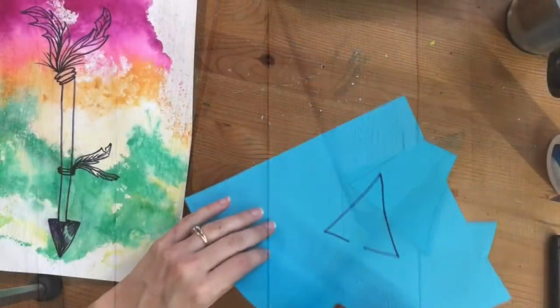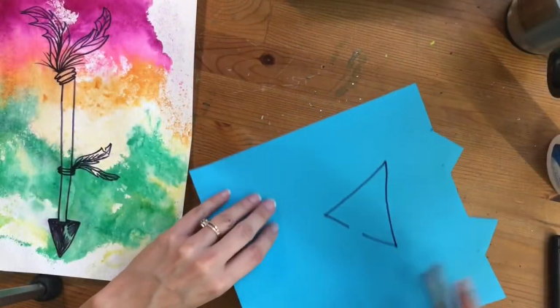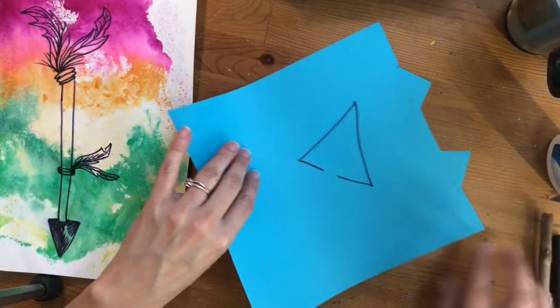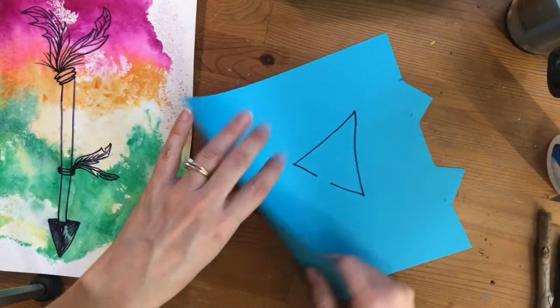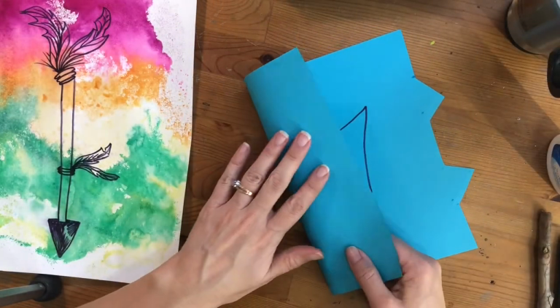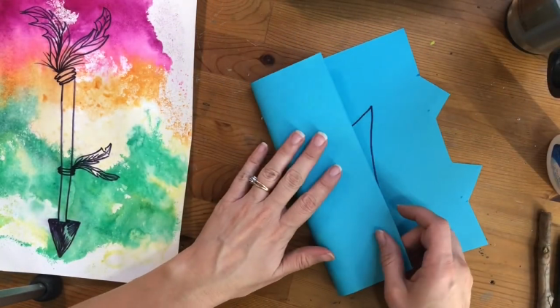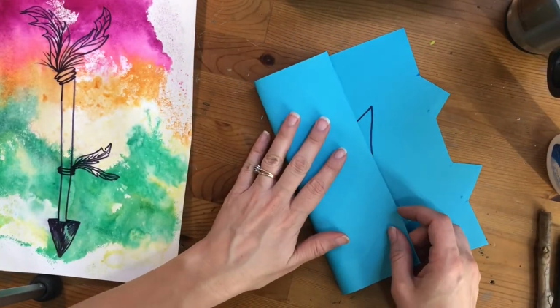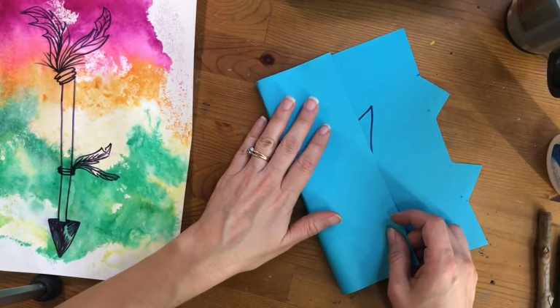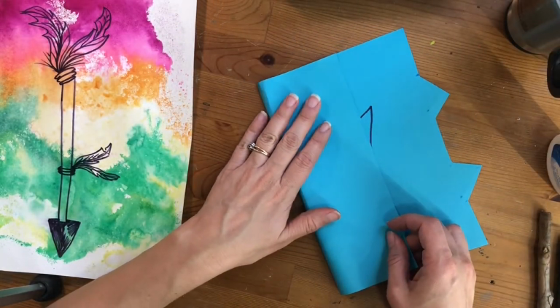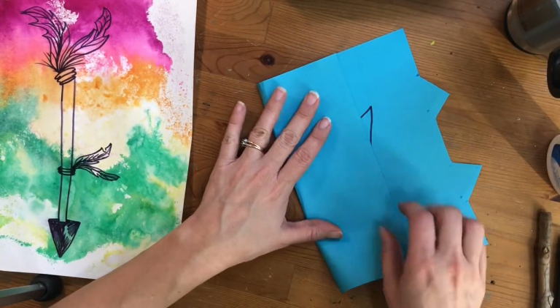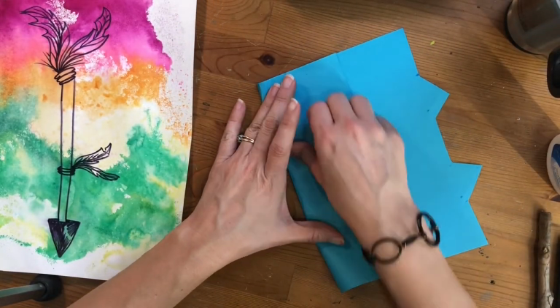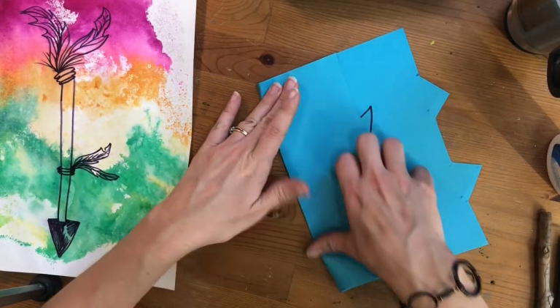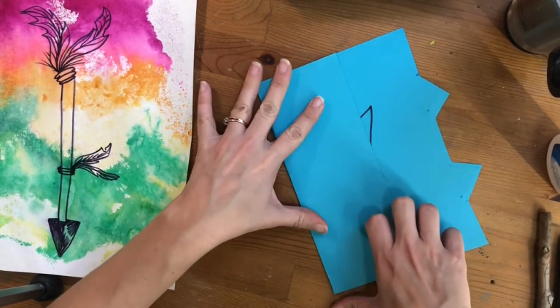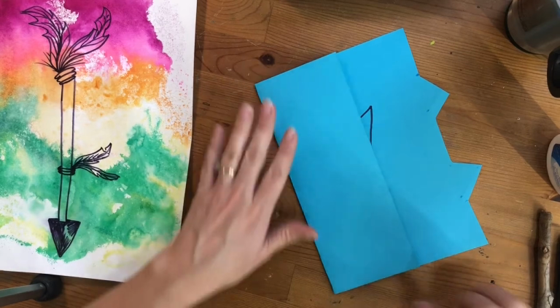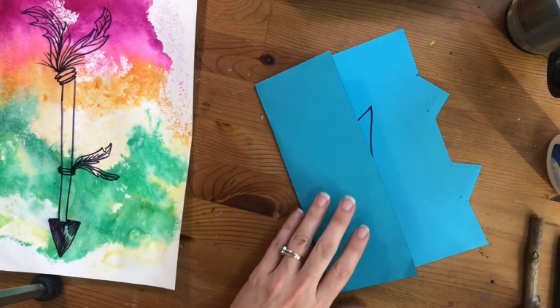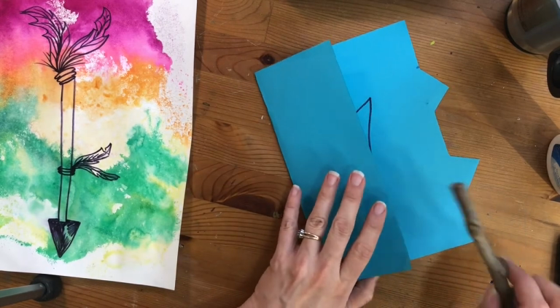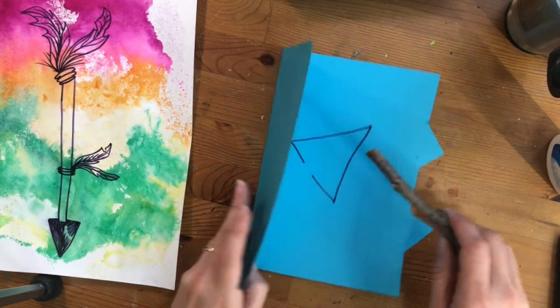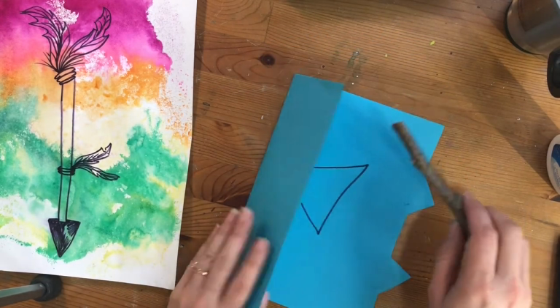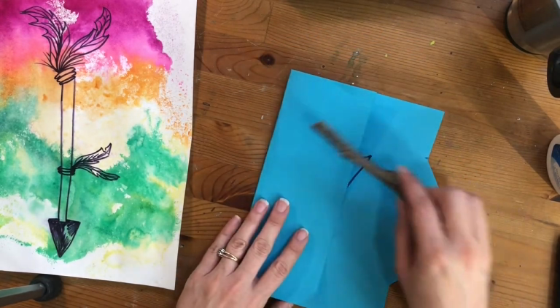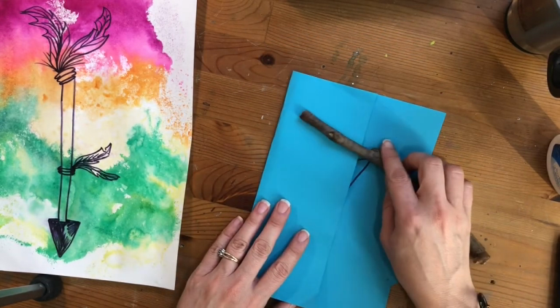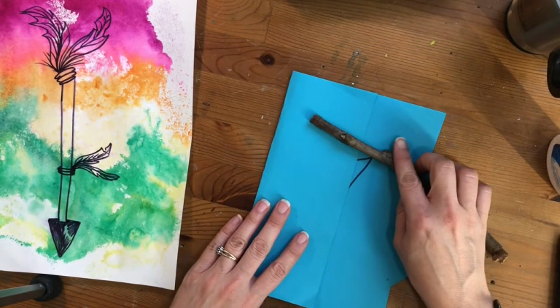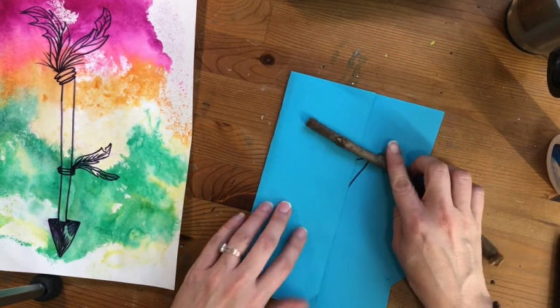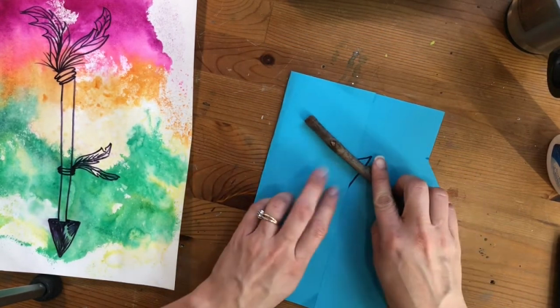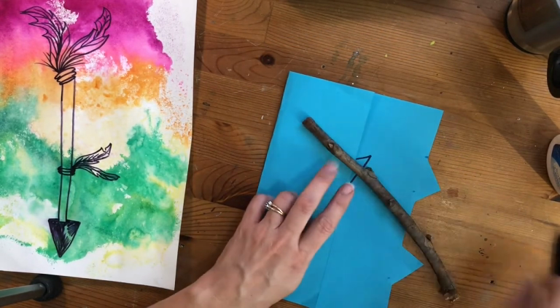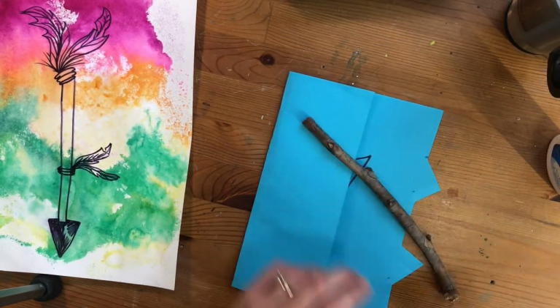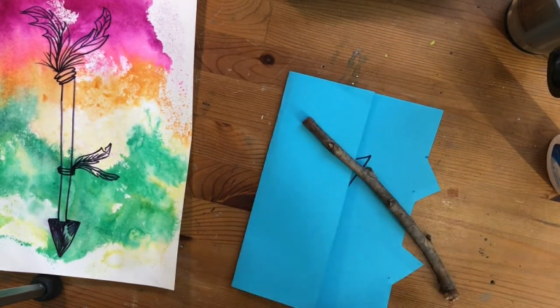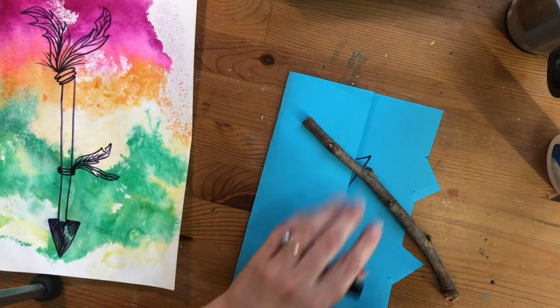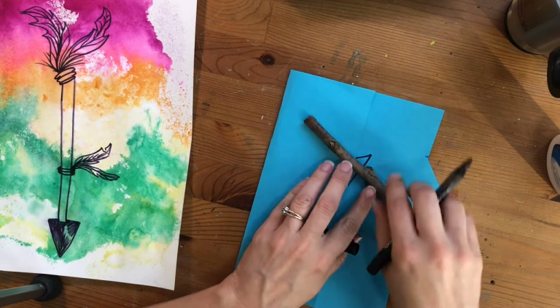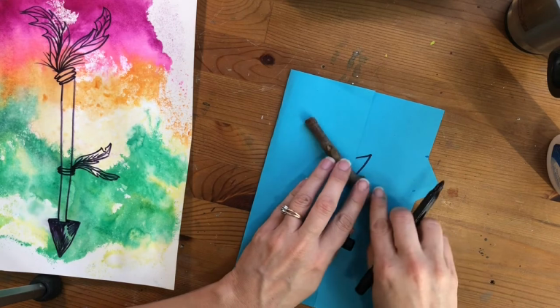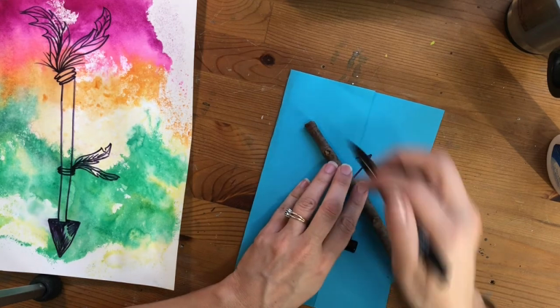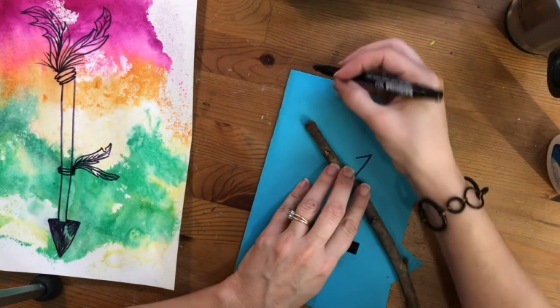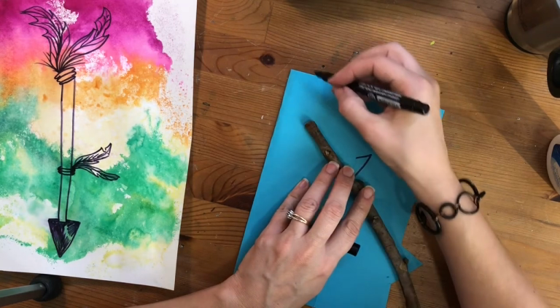To make this arrow two-sided, we're going to fold our paper over. I'm going to grab my stick to make sure that my arrow is a good enough size for the stick, and I'm going to draw the tip of the arrow.